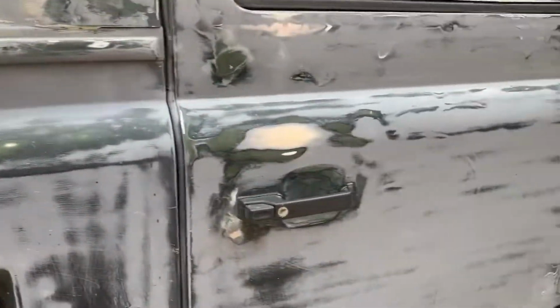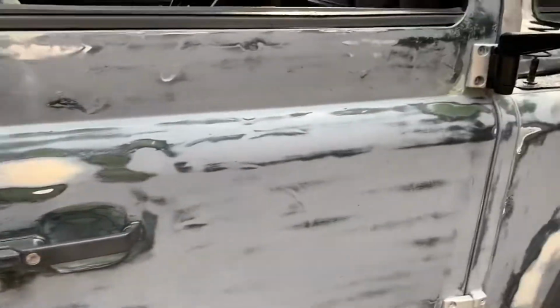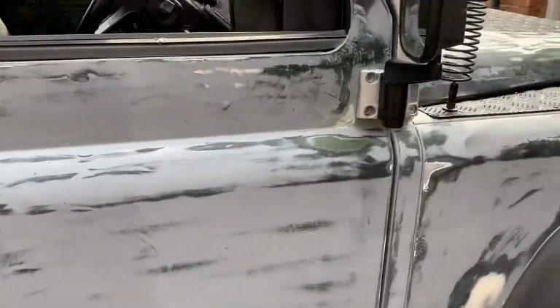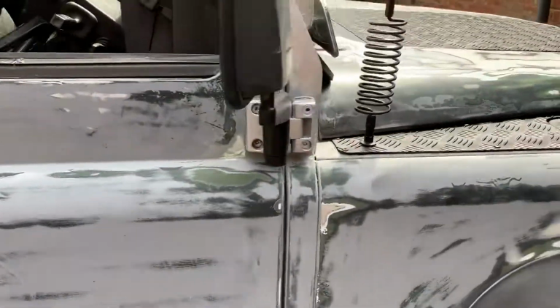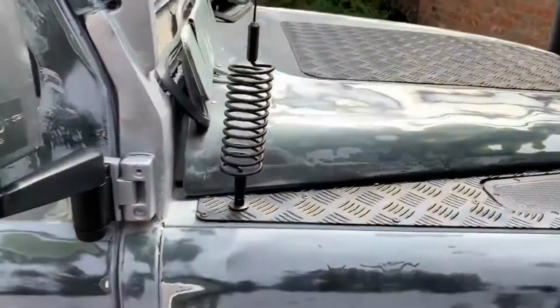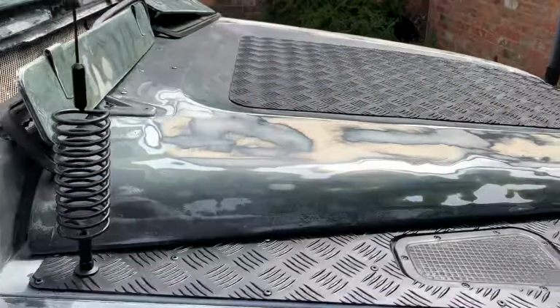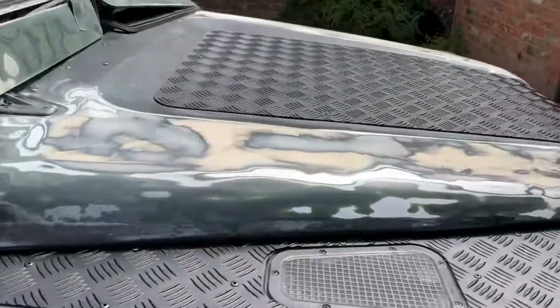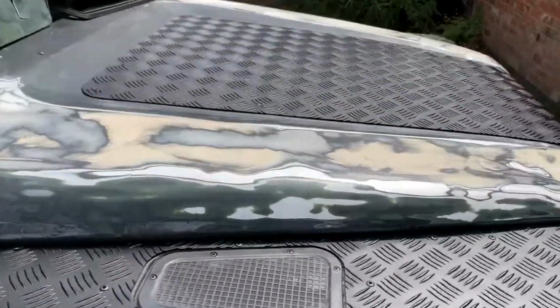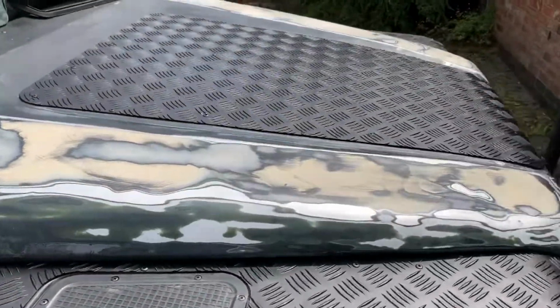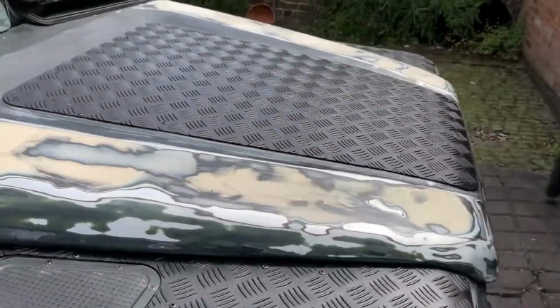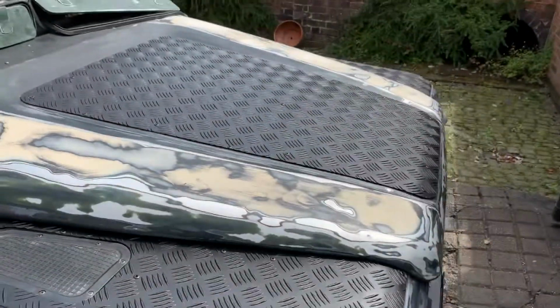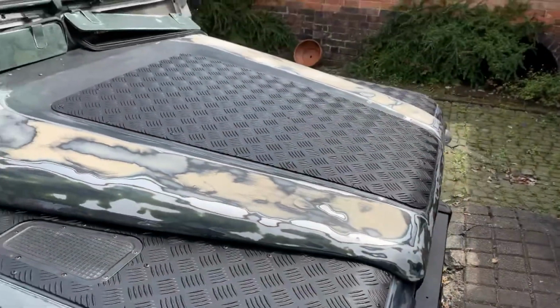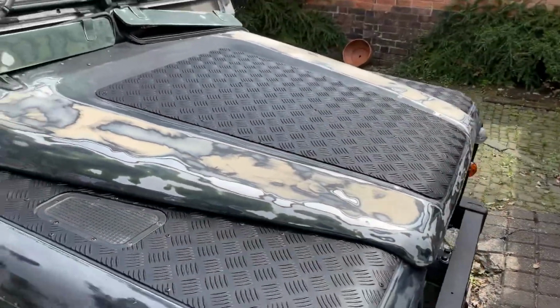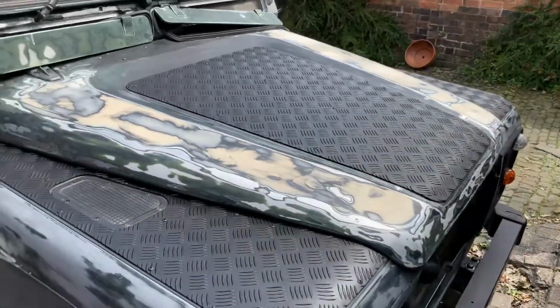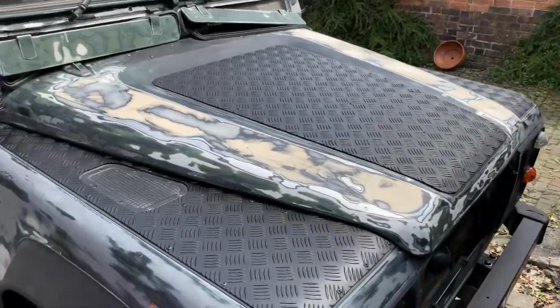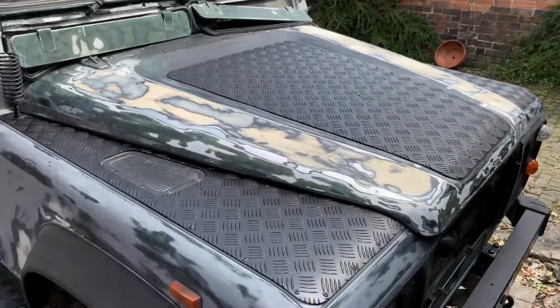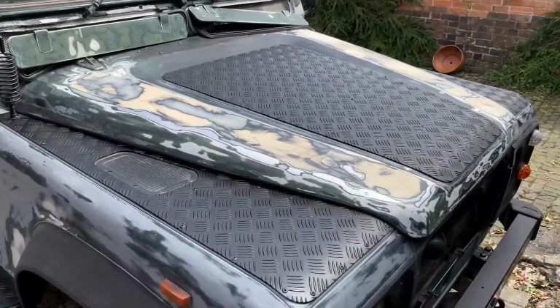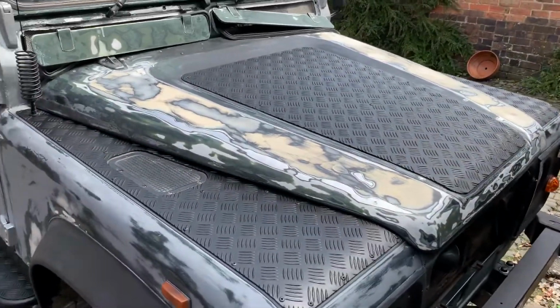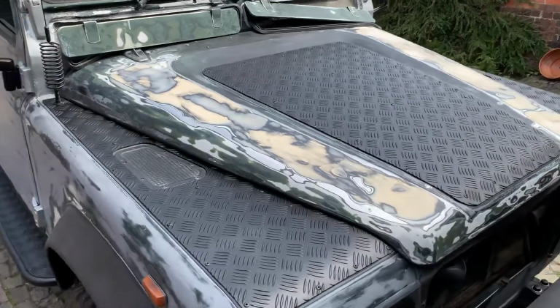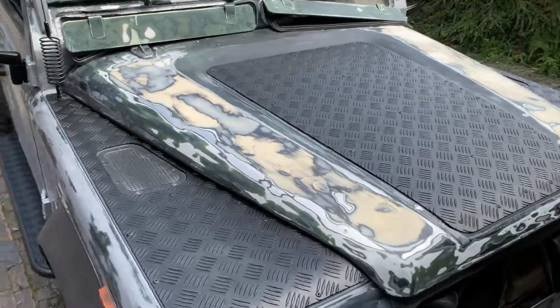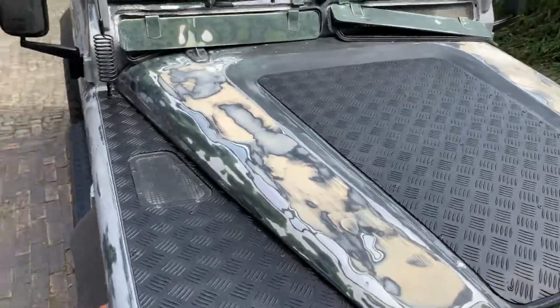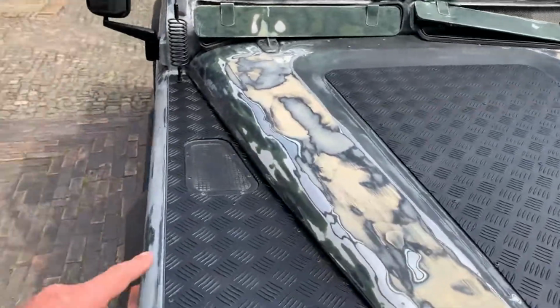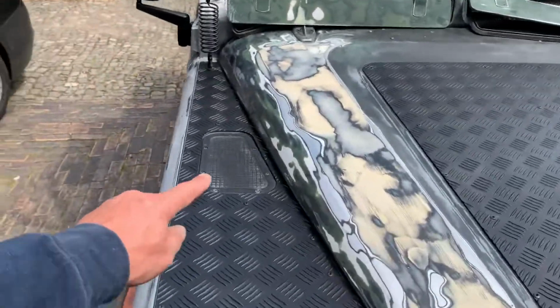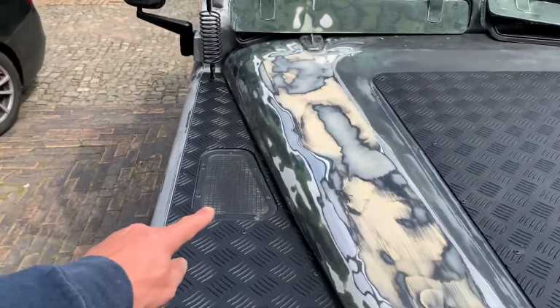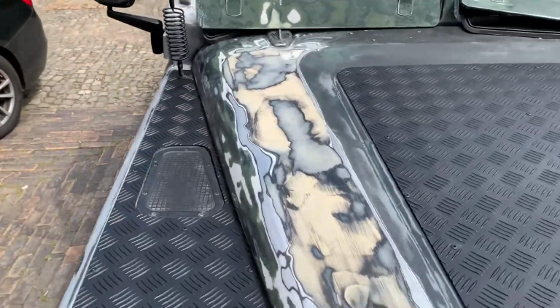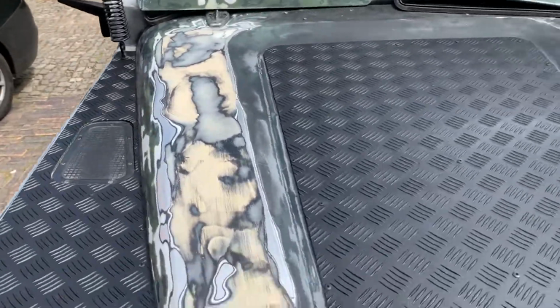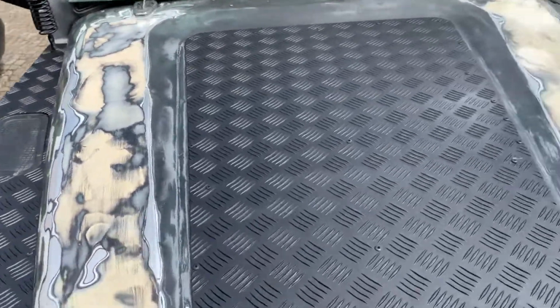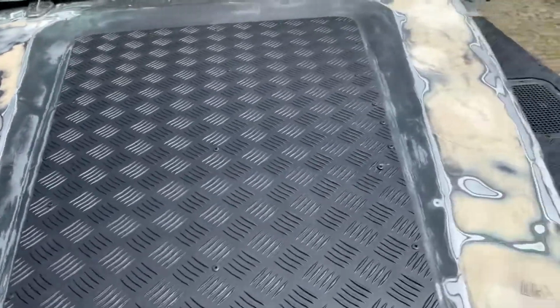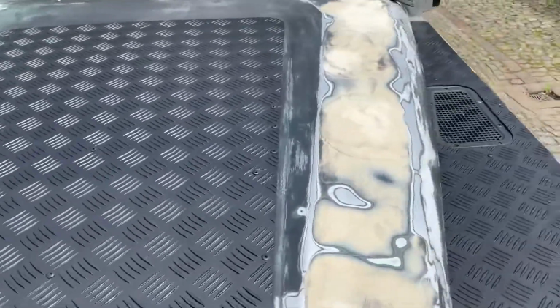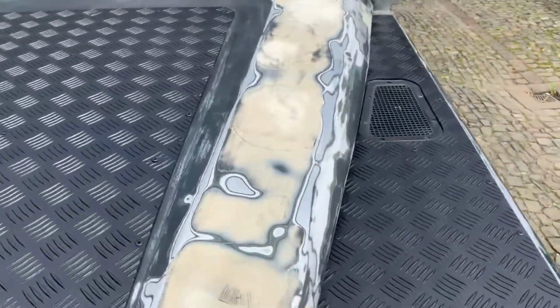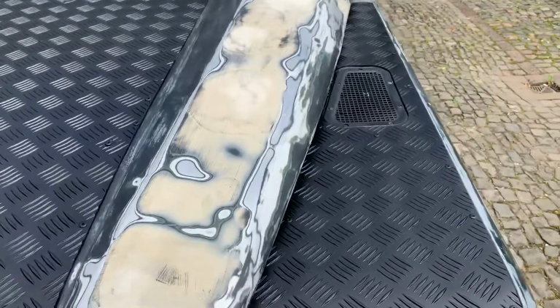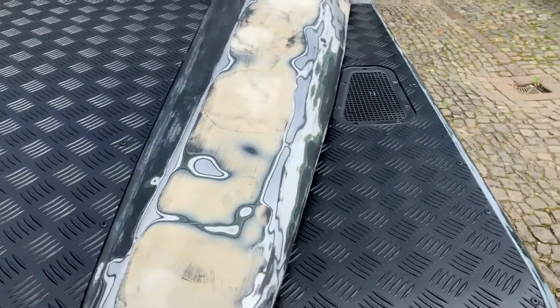Then what we've done as well is the checker plate on the front — we've done that in matte black as well. That's all finished and I might replace these plastic vents in the blanks, not quite sure yet.